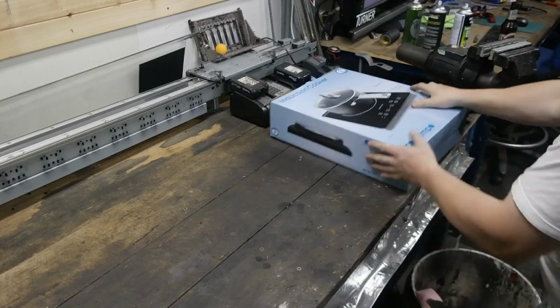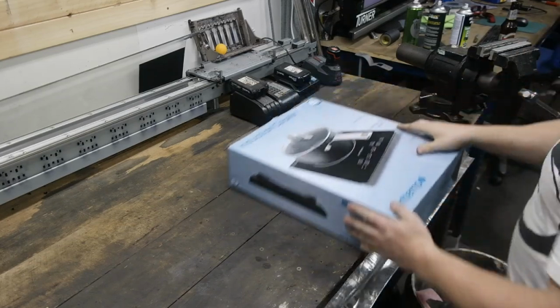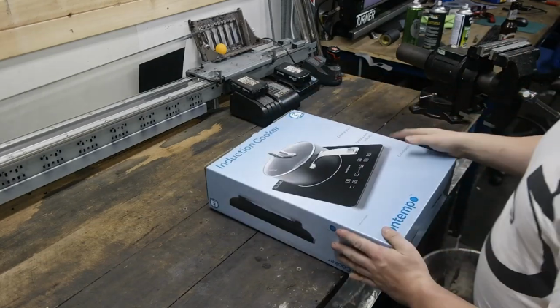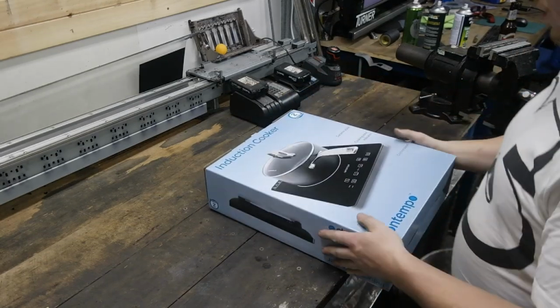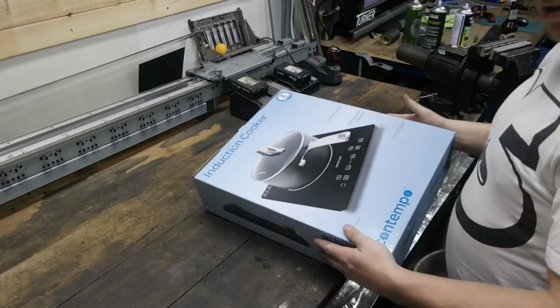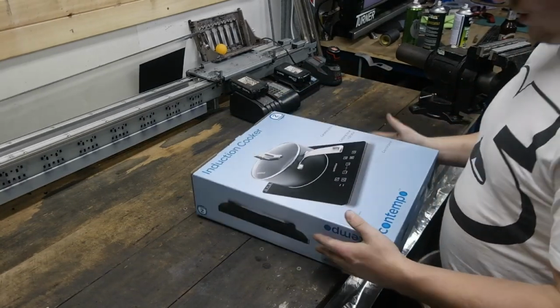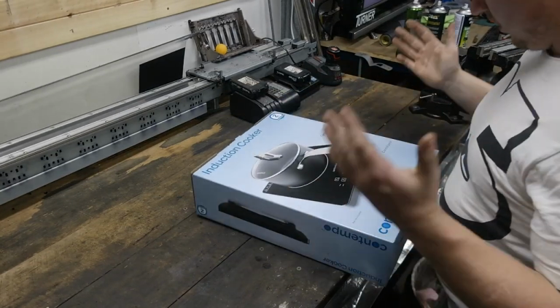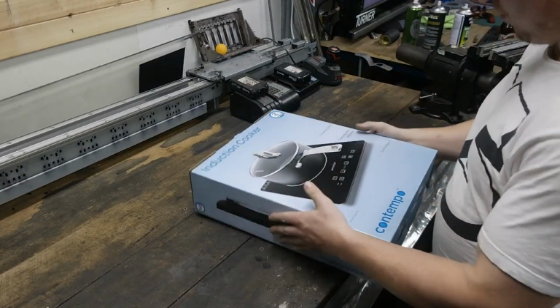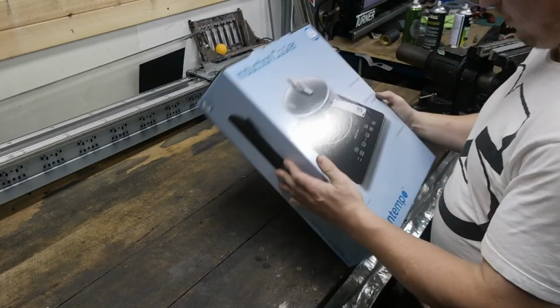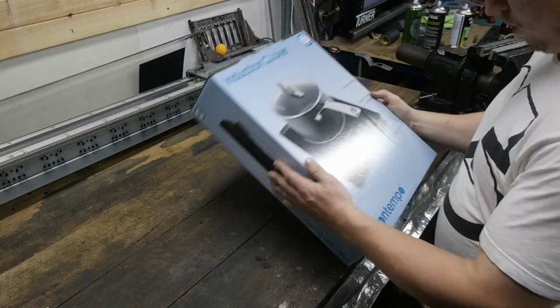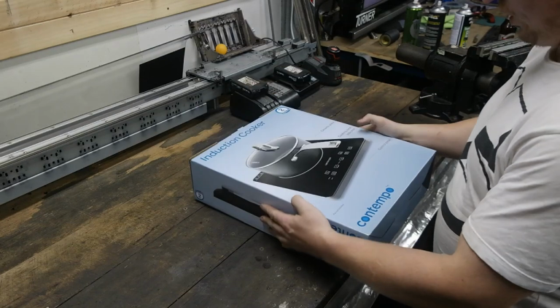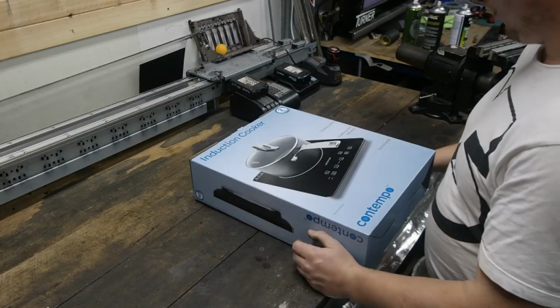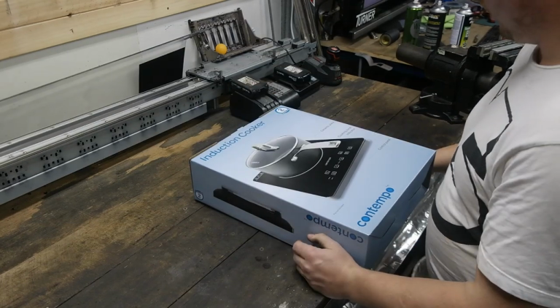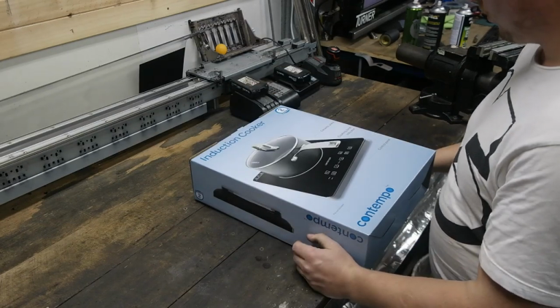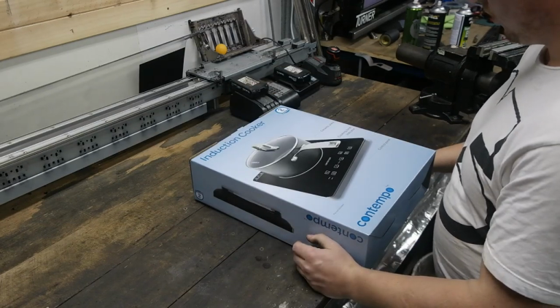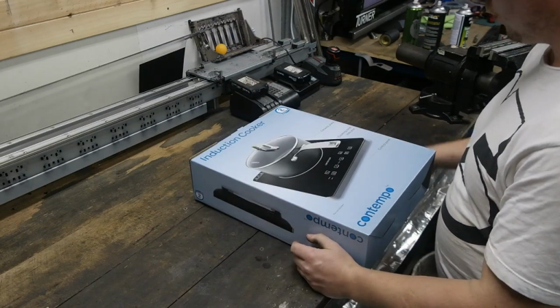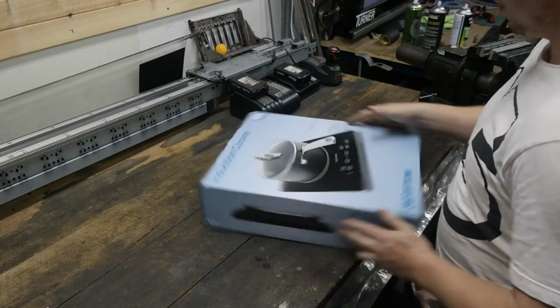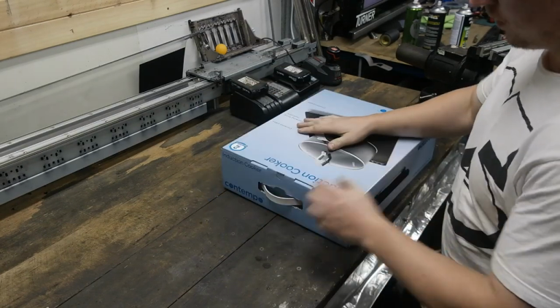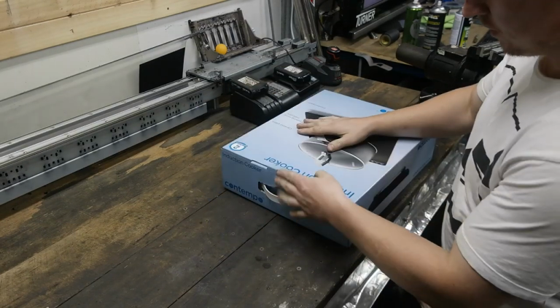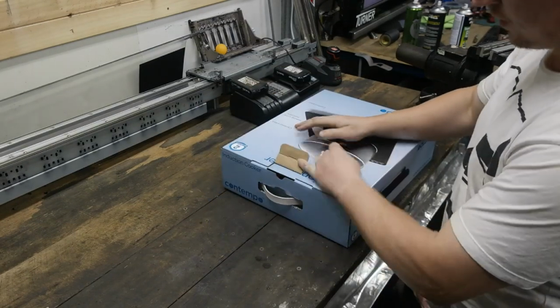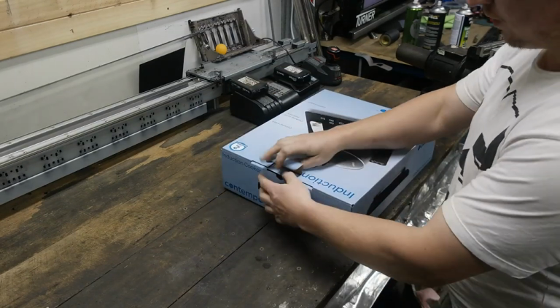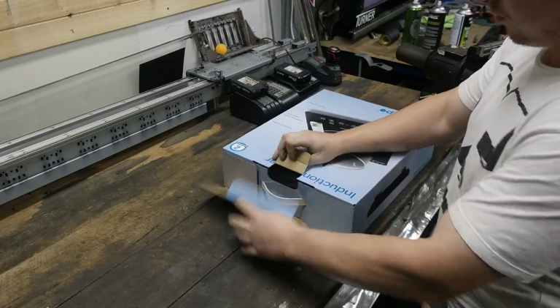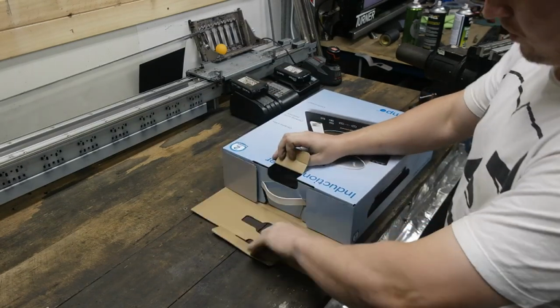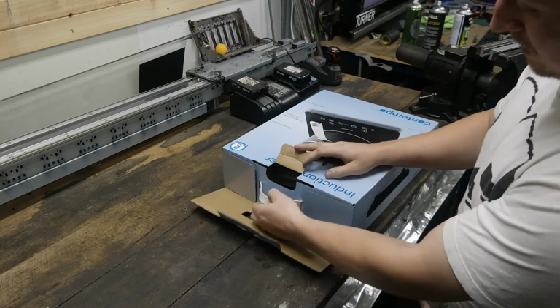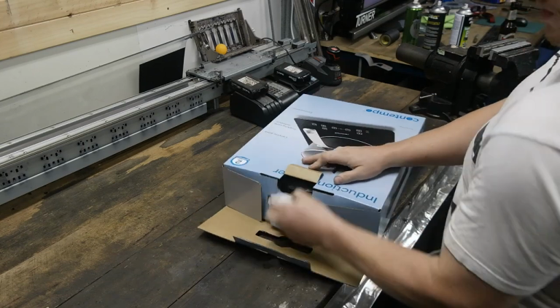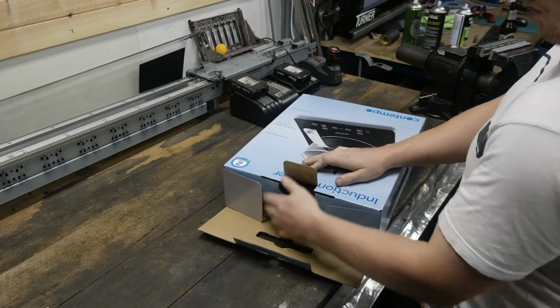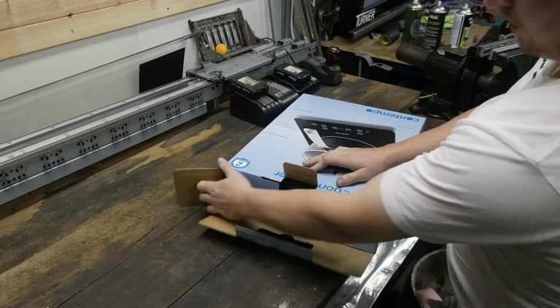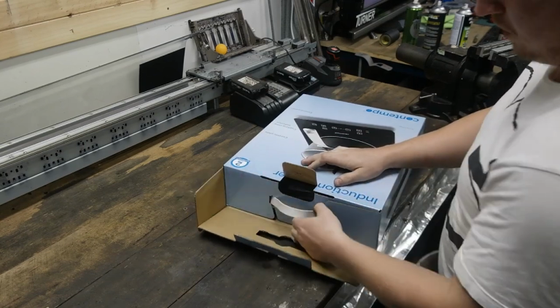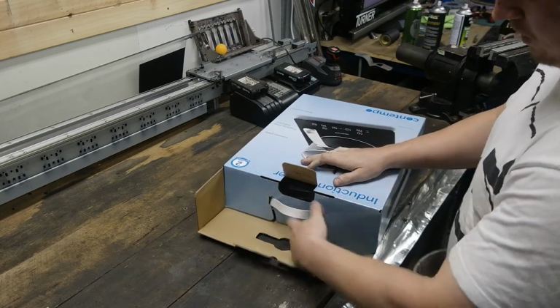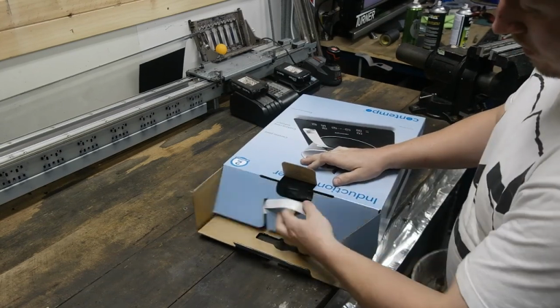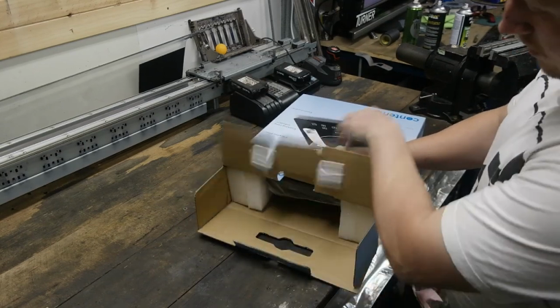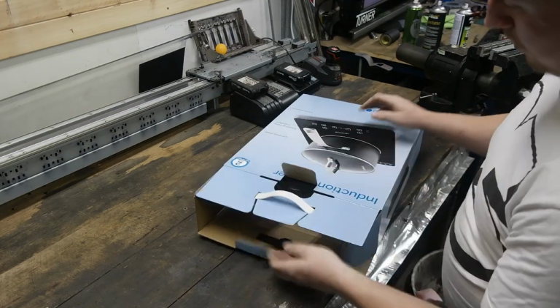Okay, so here it is — the Big W Contempo Induction Cooker. 49 bucks. It must be pretty scrappy, but that's so good.